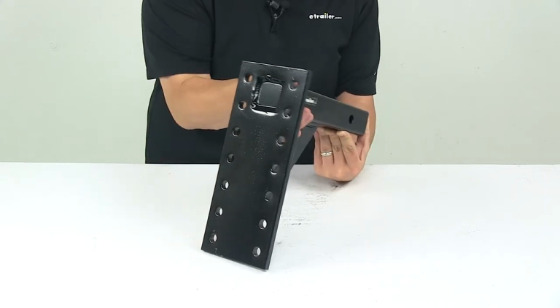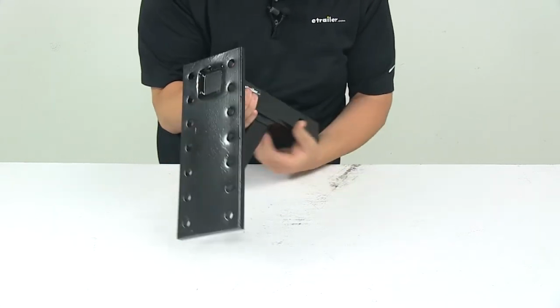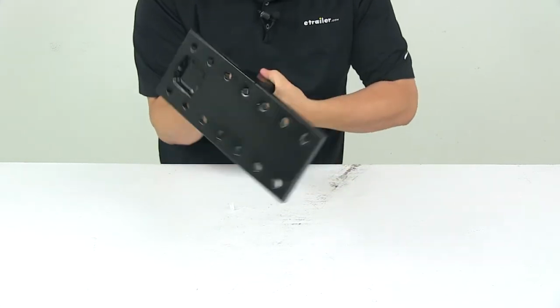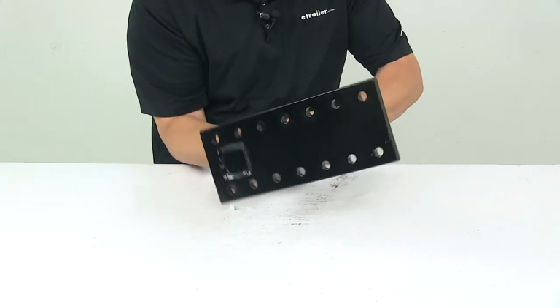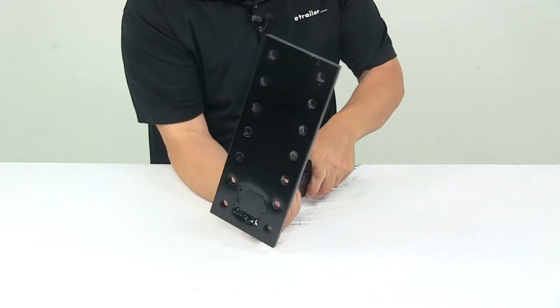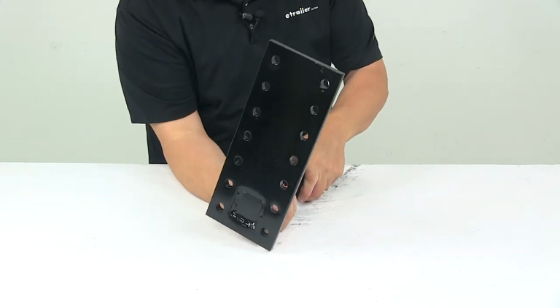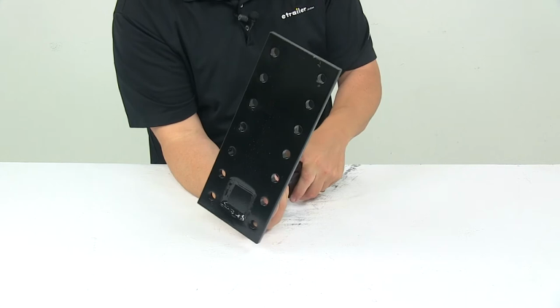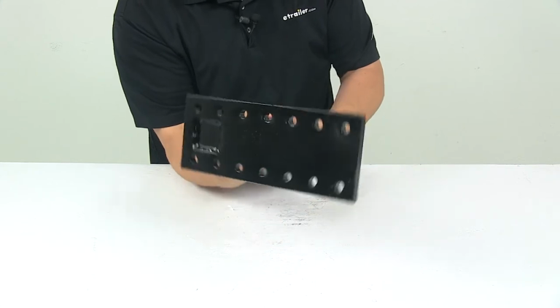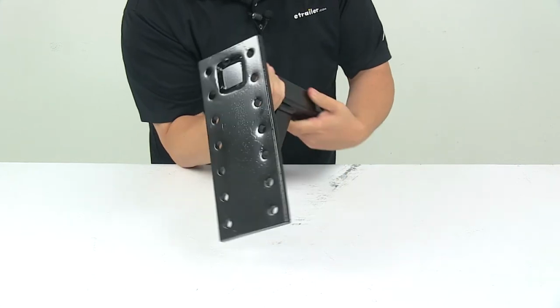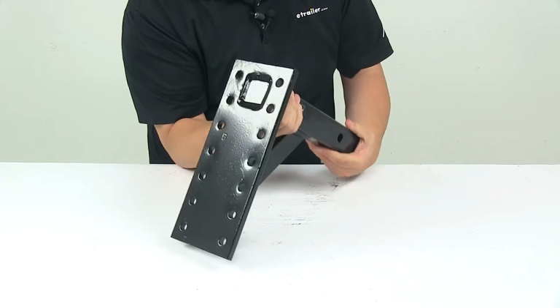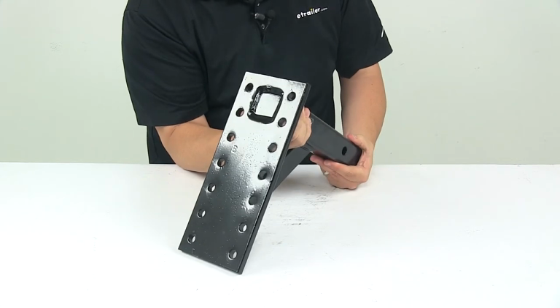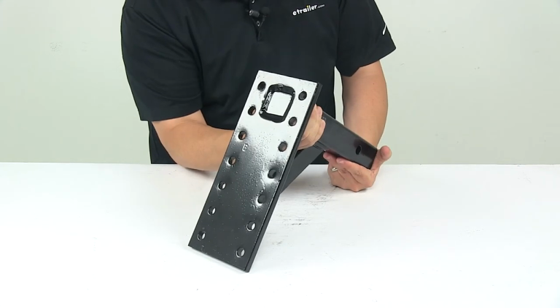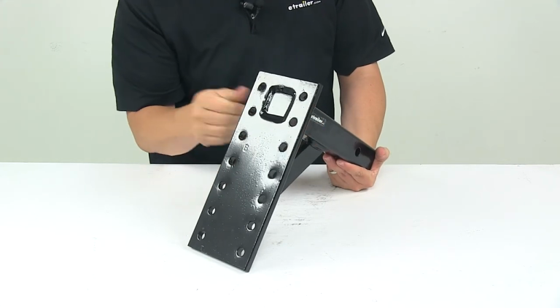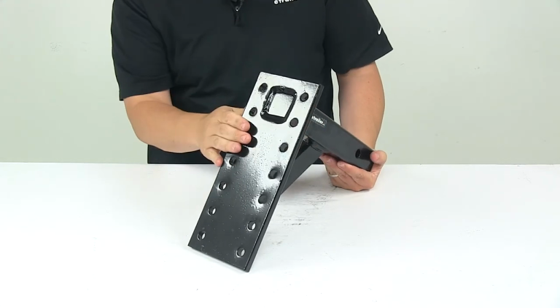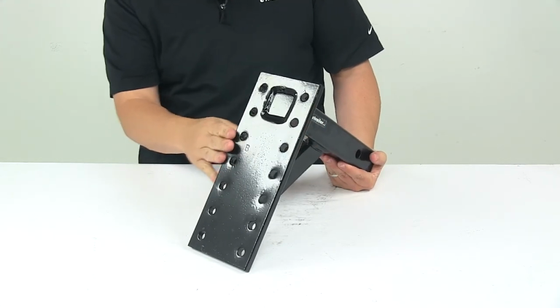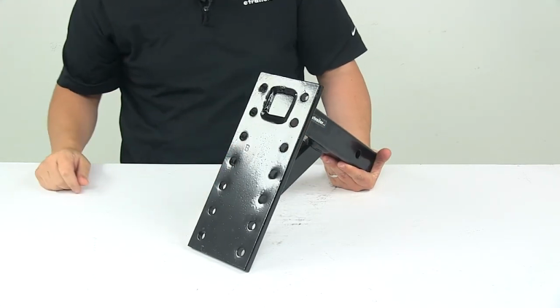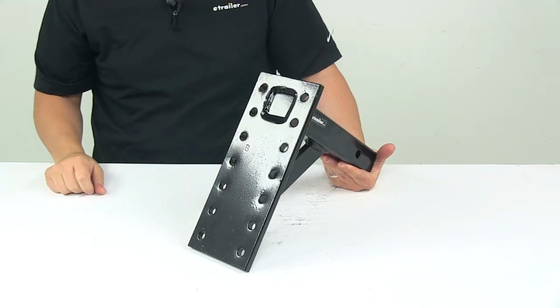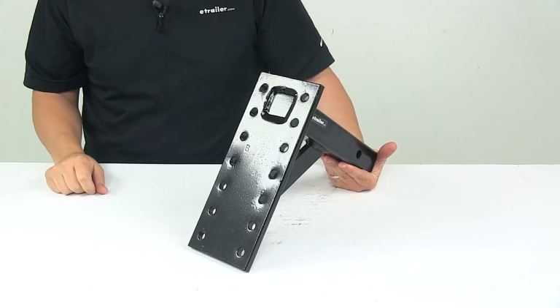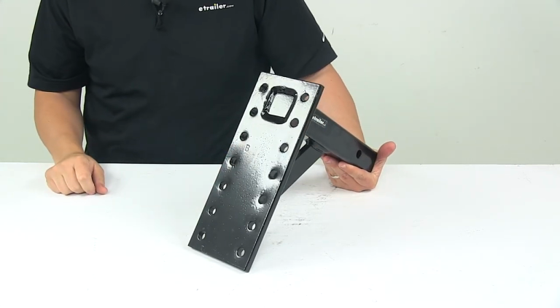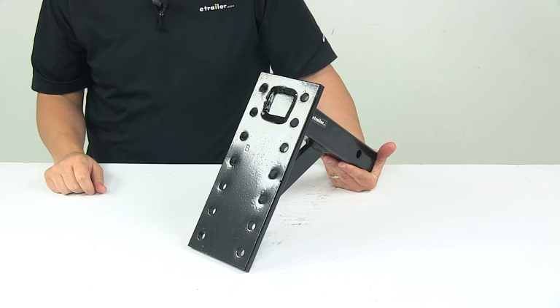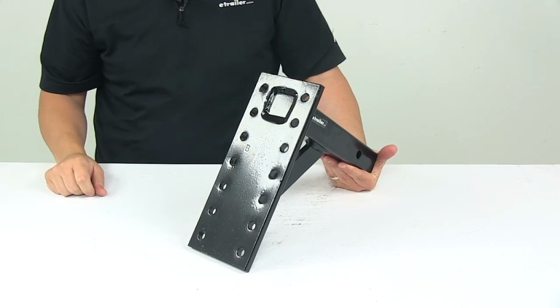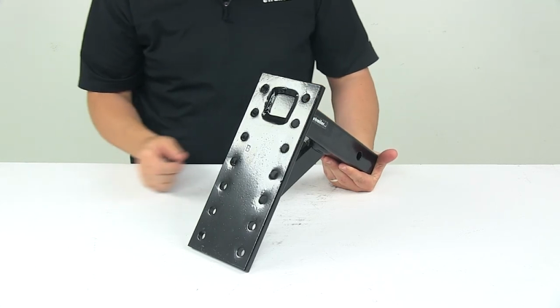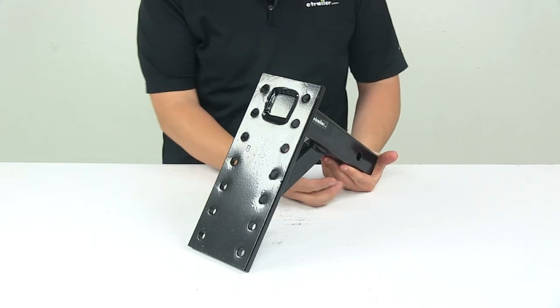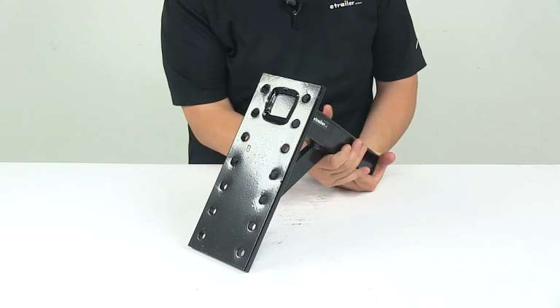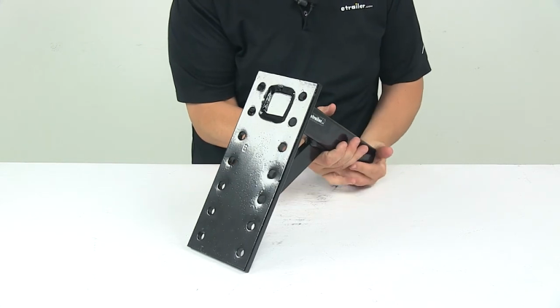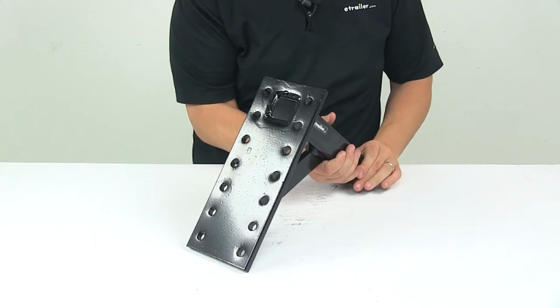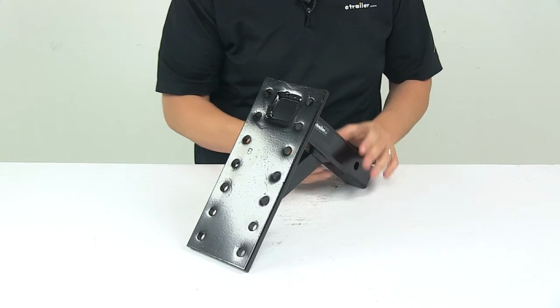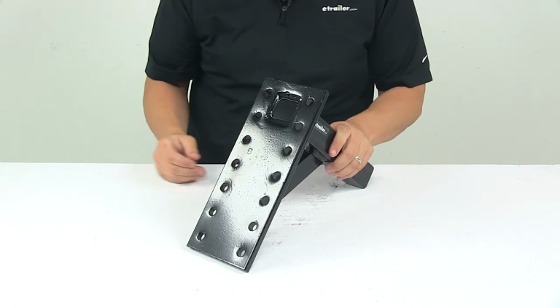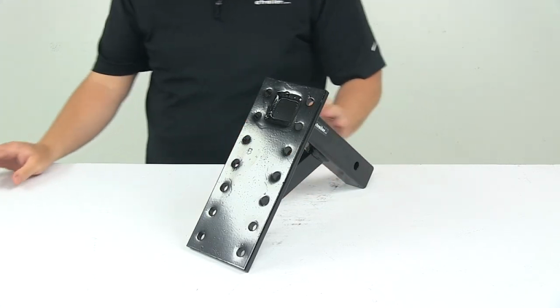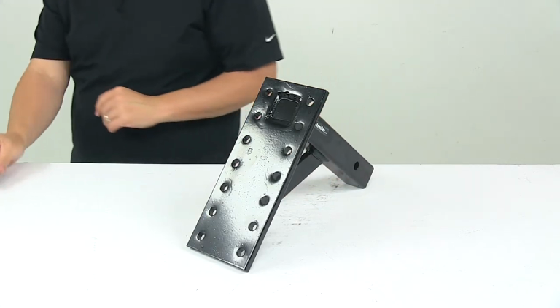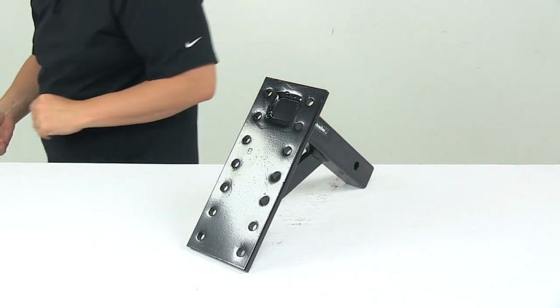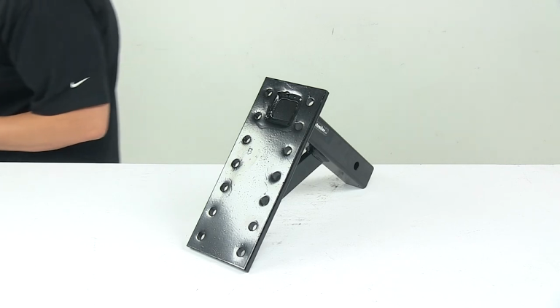It can be used in either the drop or rise positions. The maximum gross trailer weight capacity is 10,000 pounds, and the maximum tongue weight capacity is 2,000 pounds. That's going to do it for today's look at the pintle hook mount.